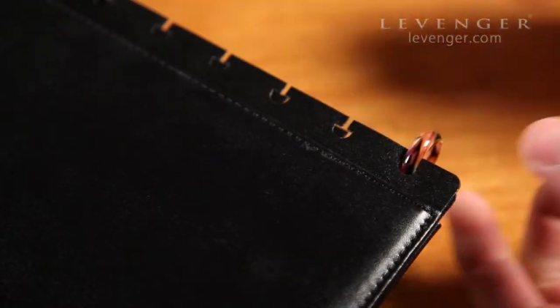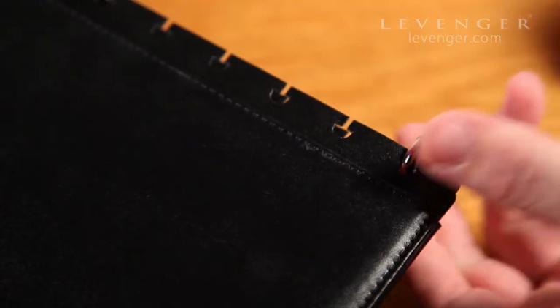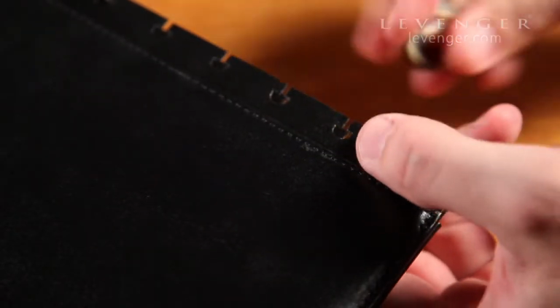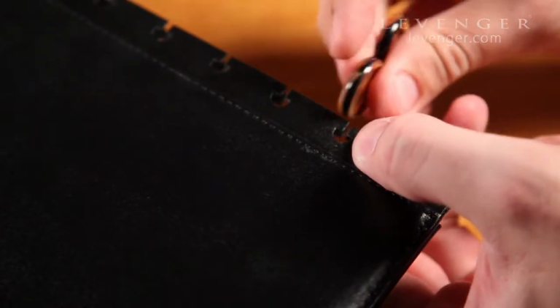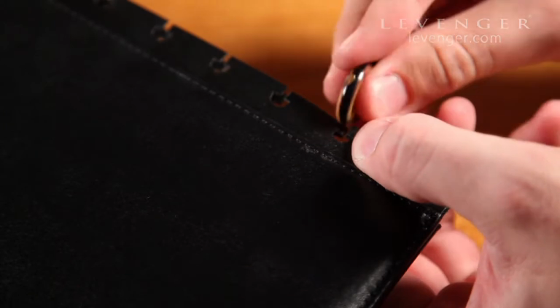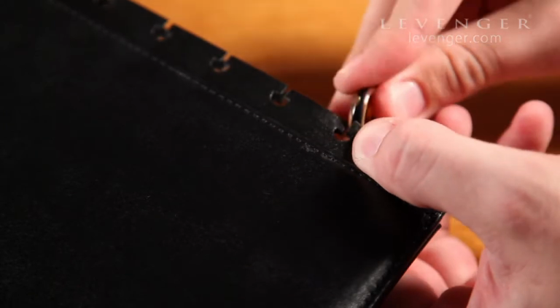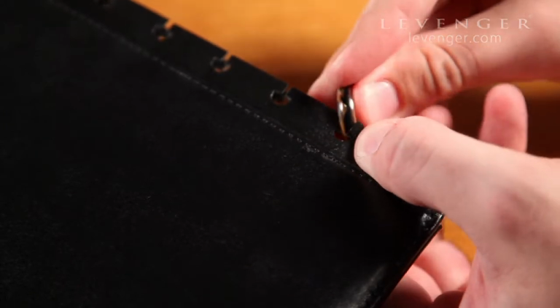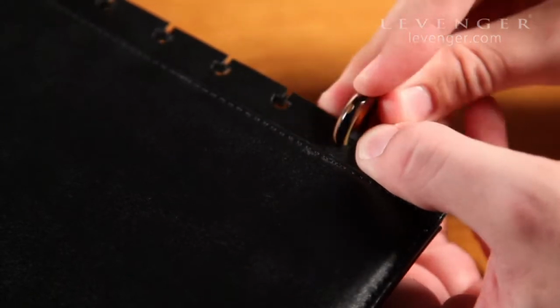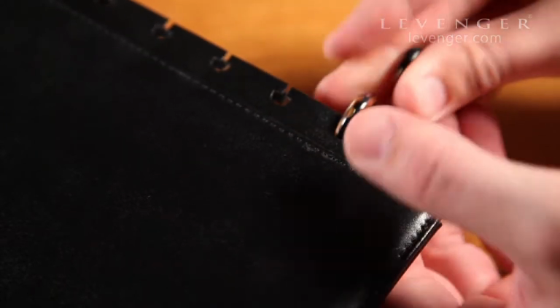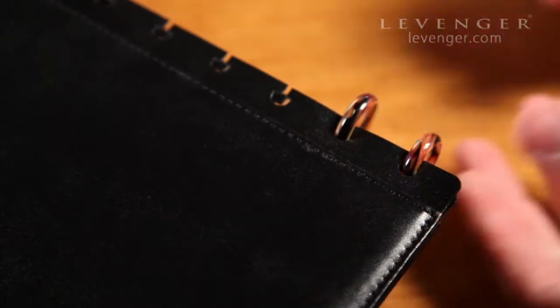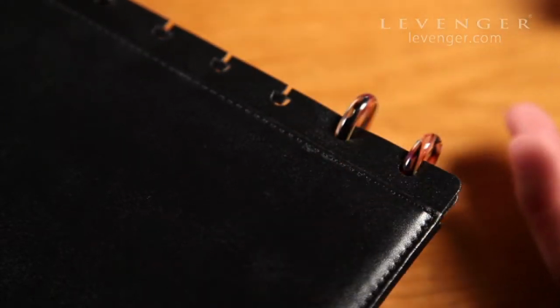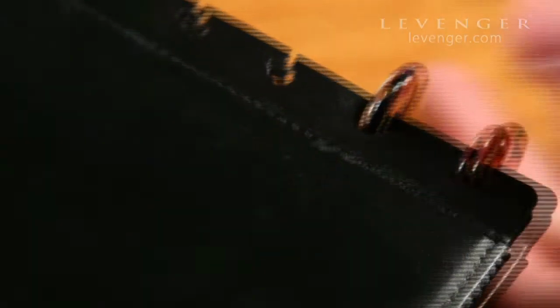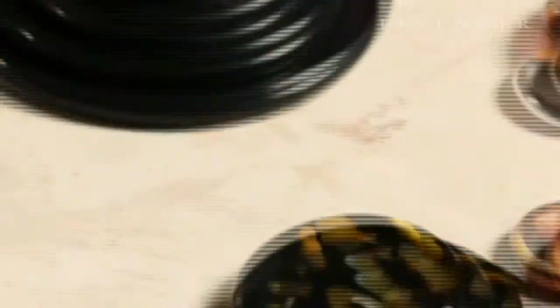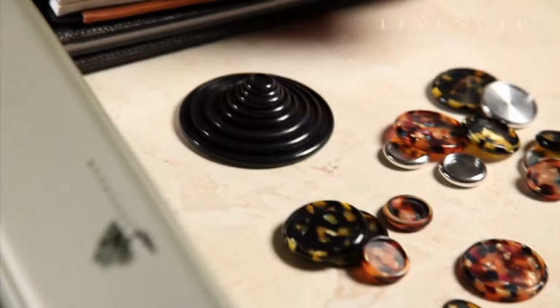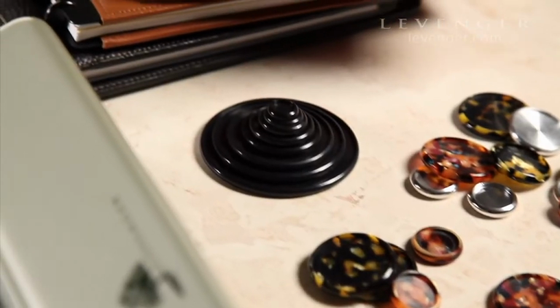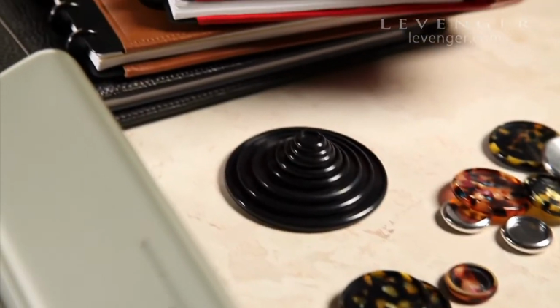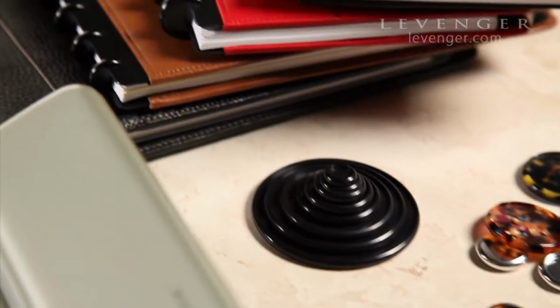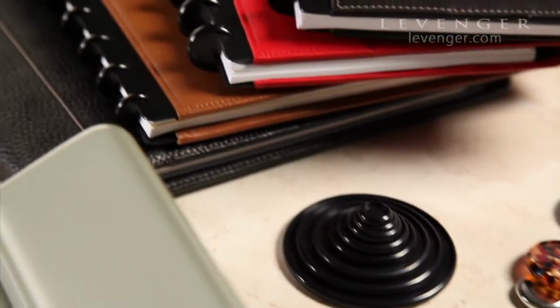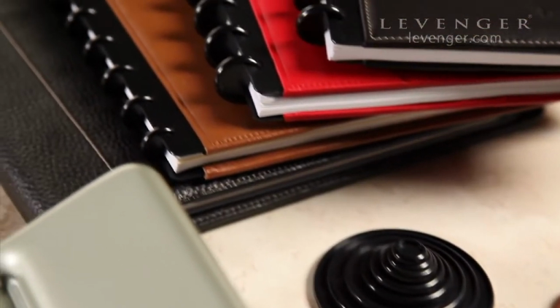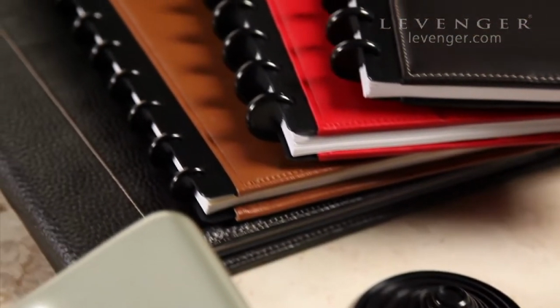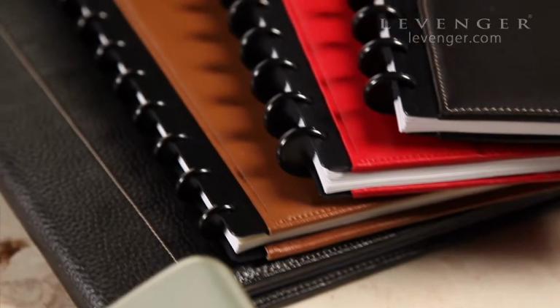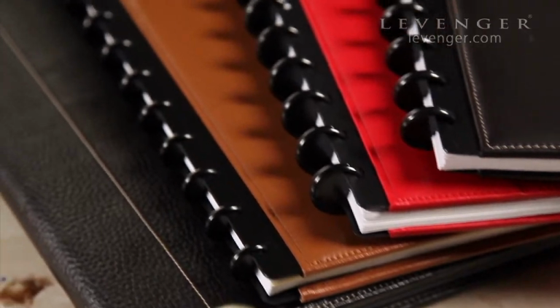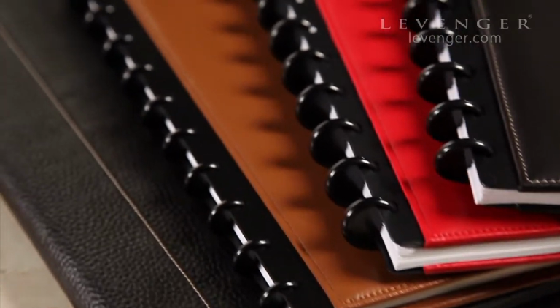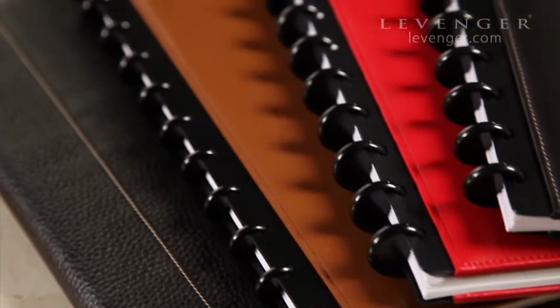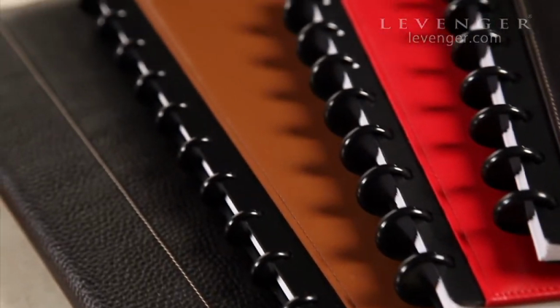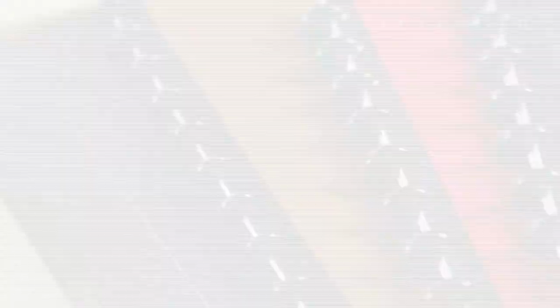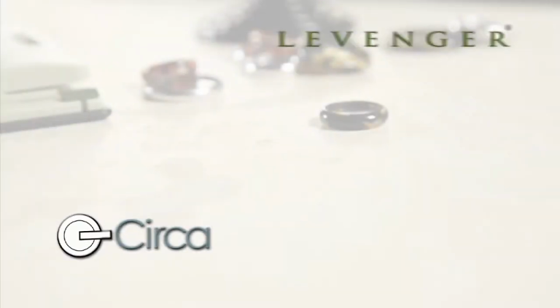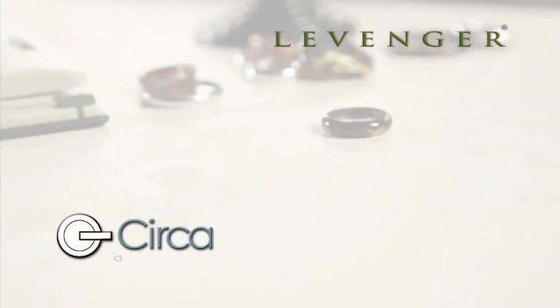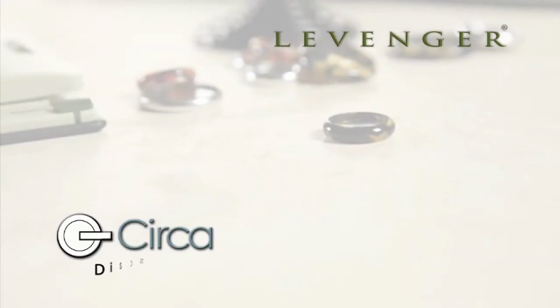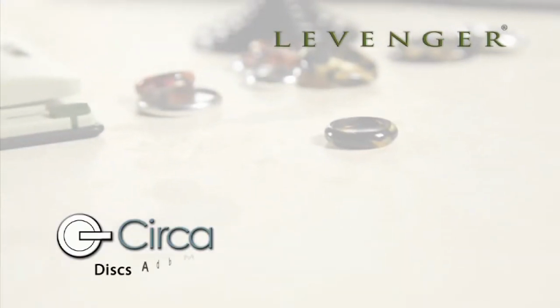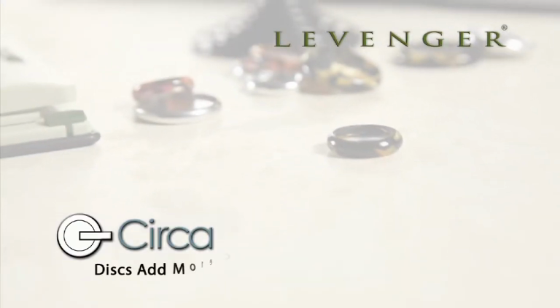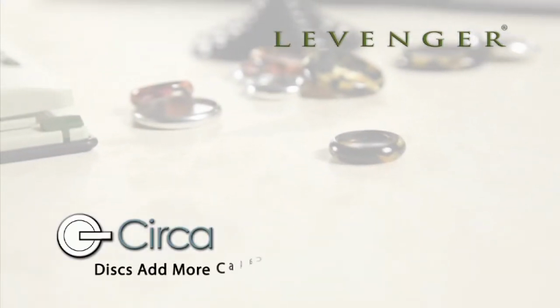The removable, replaceable Circa discs is just one more way the Circa system allows you to customize your note-taking experience. Circa discs will expand your capacity.